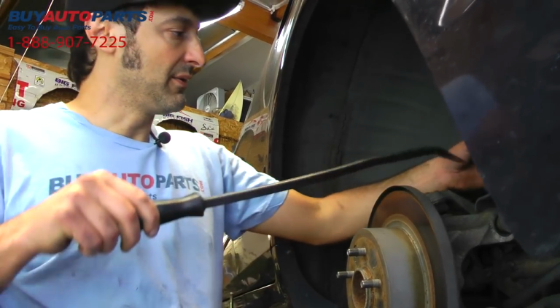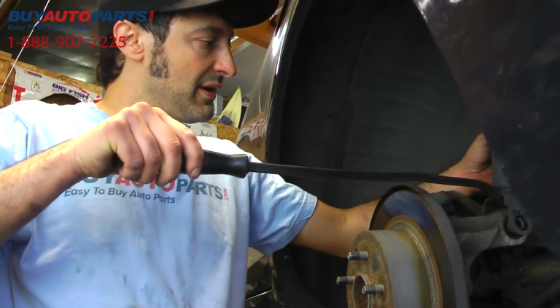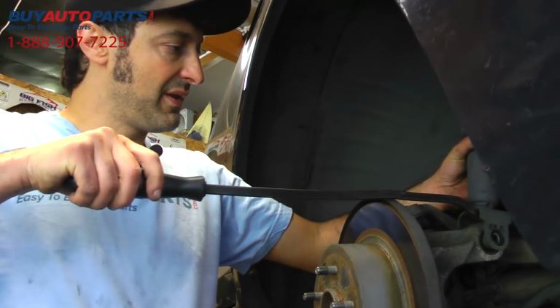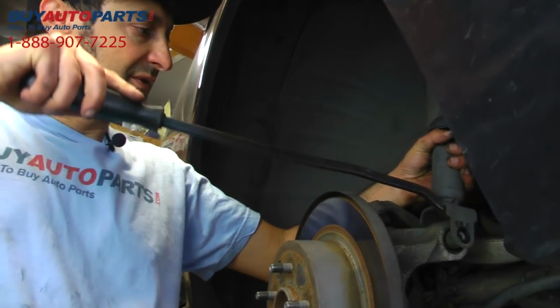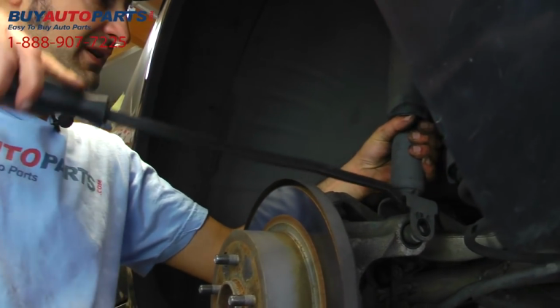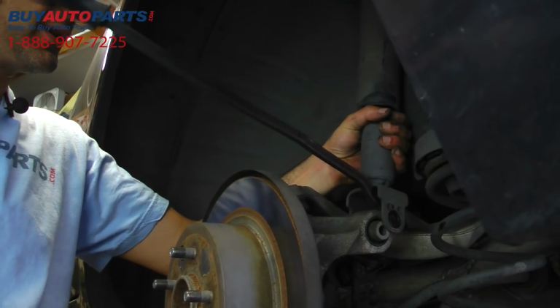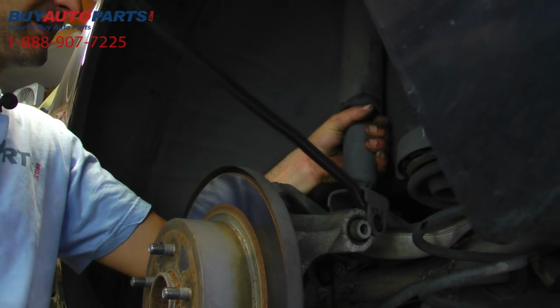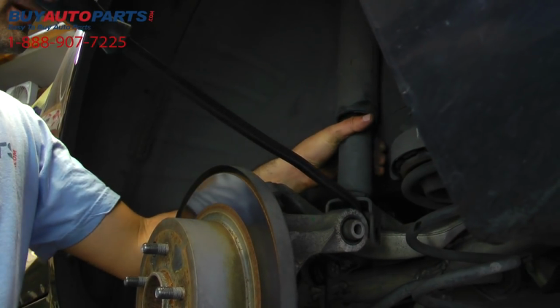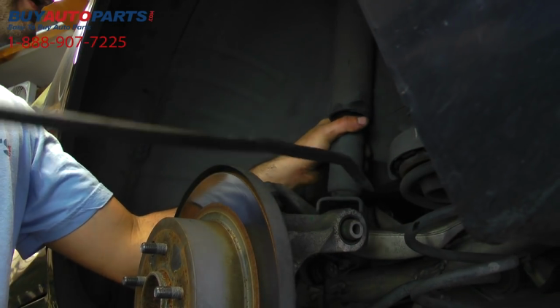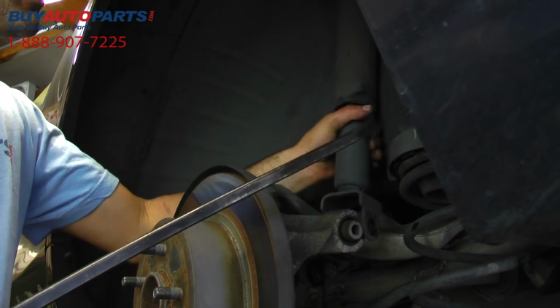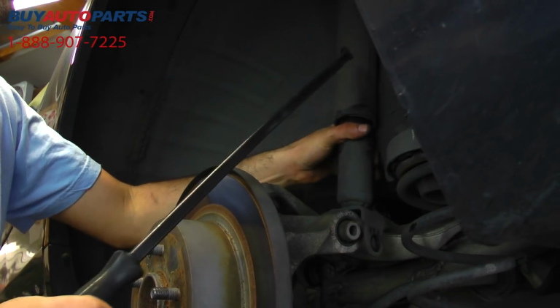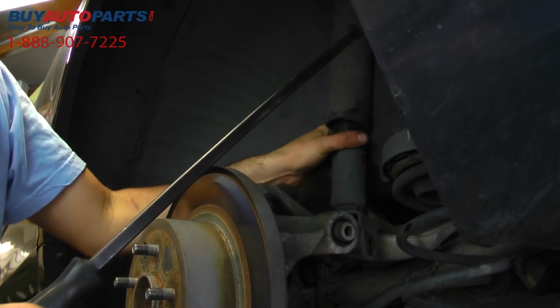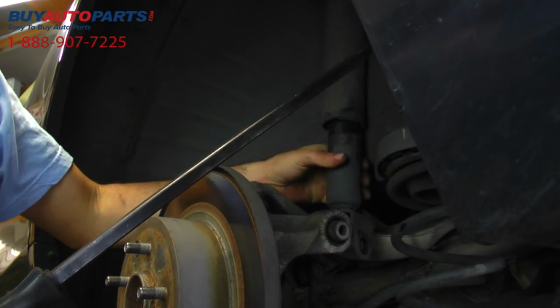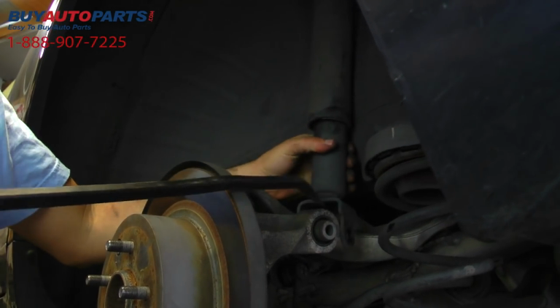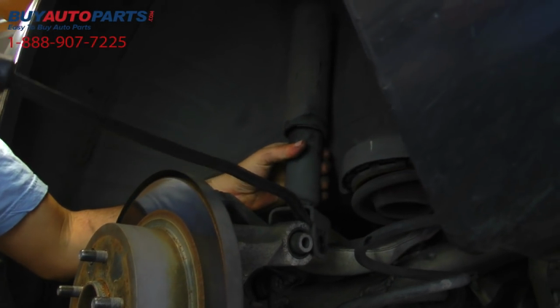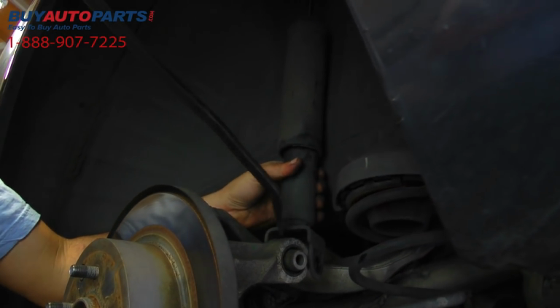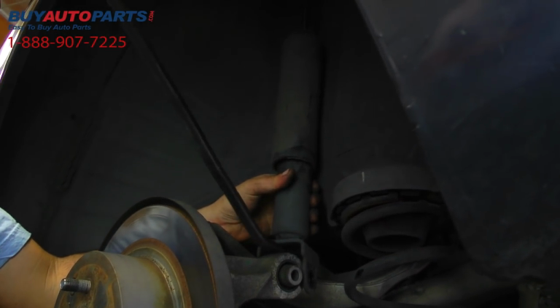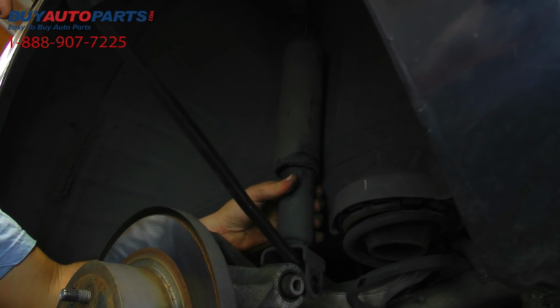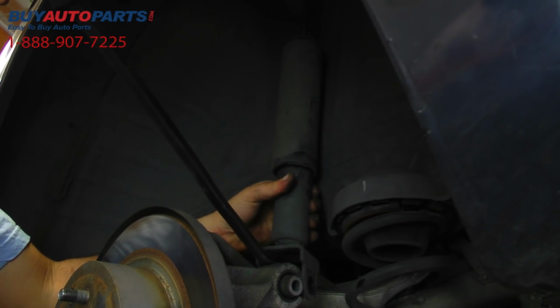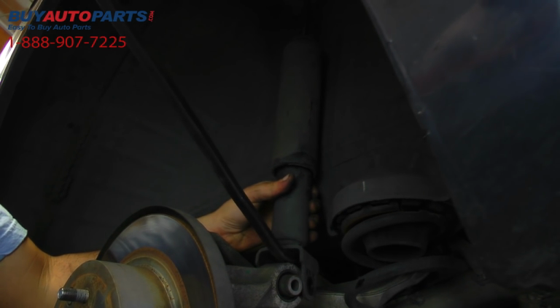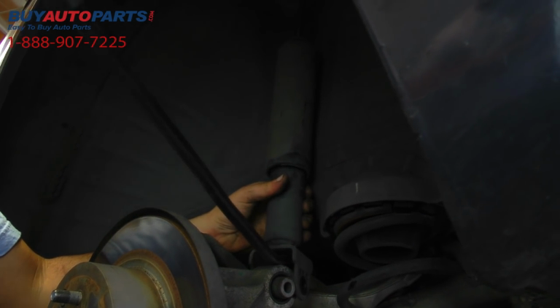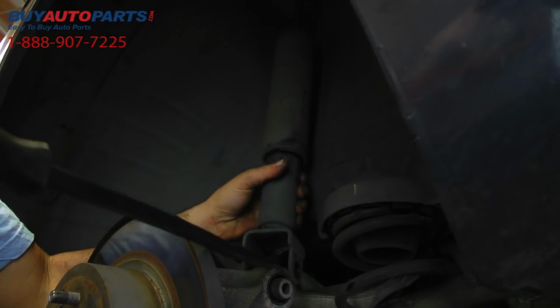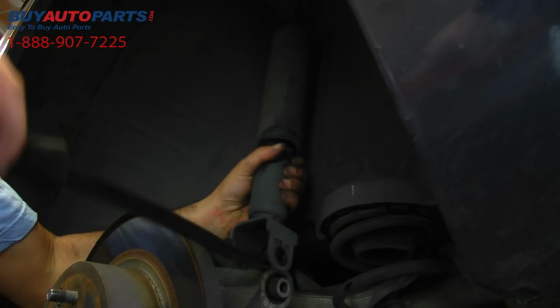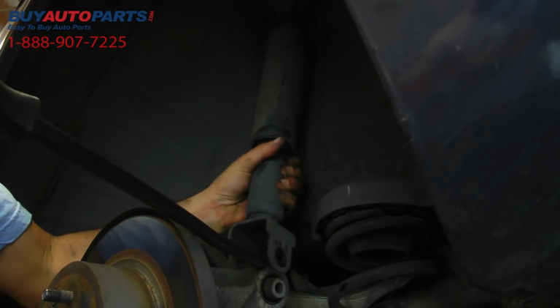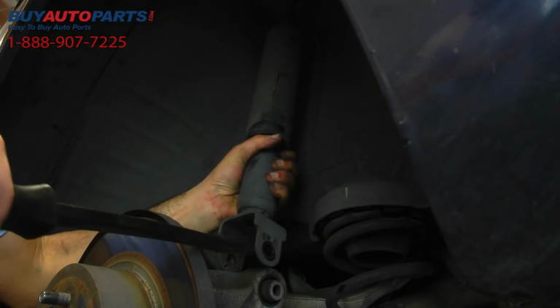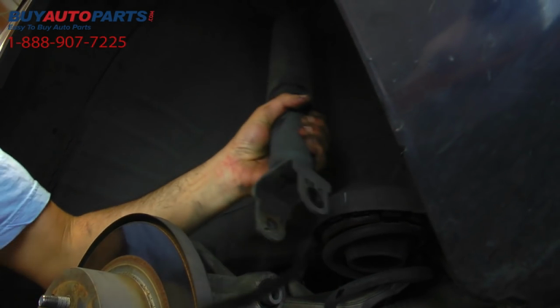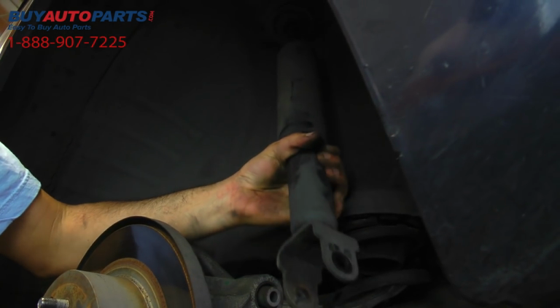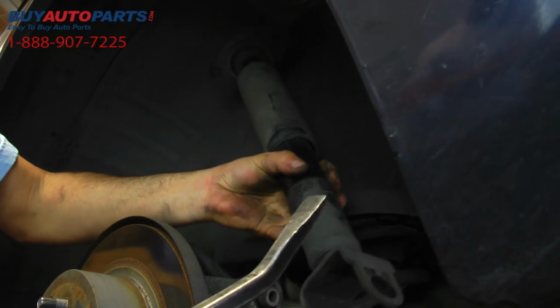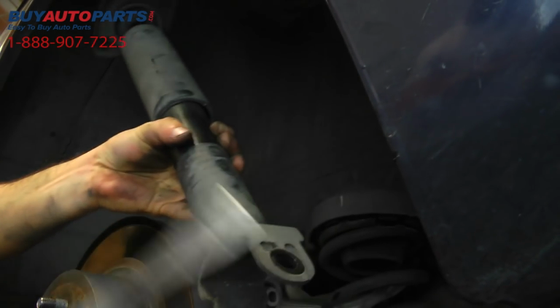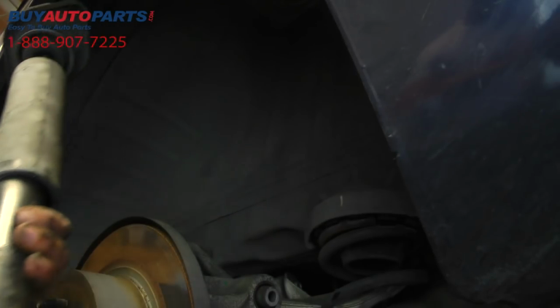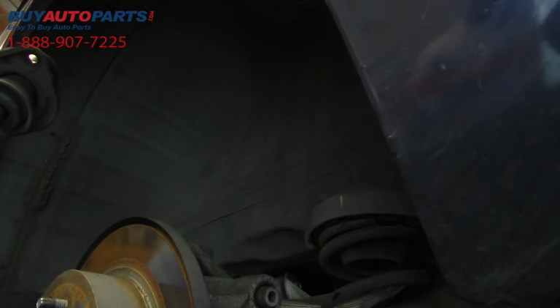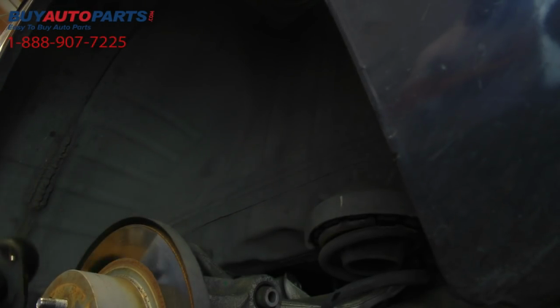Alright, we're going to go ahead and pry the bottom loose here. And the shock assembly should drop right out. And there you go.